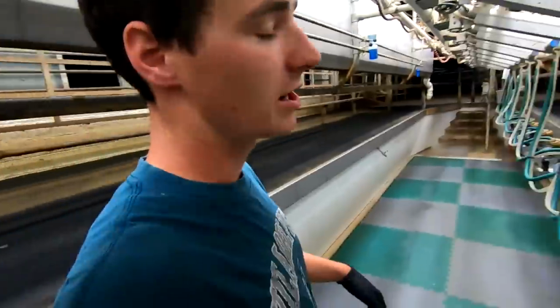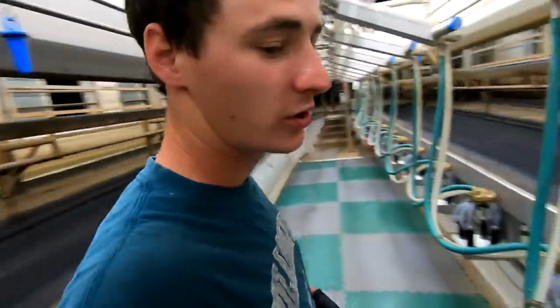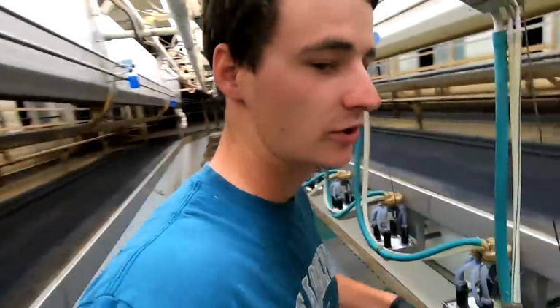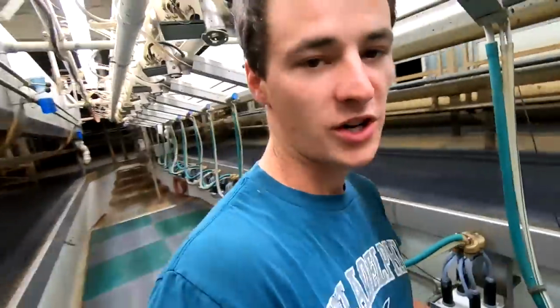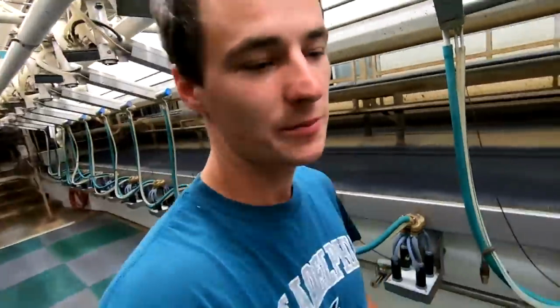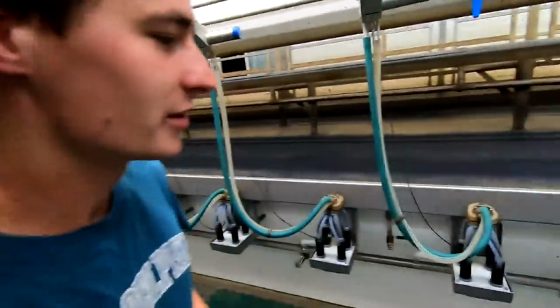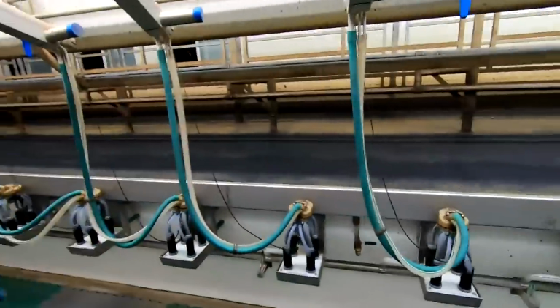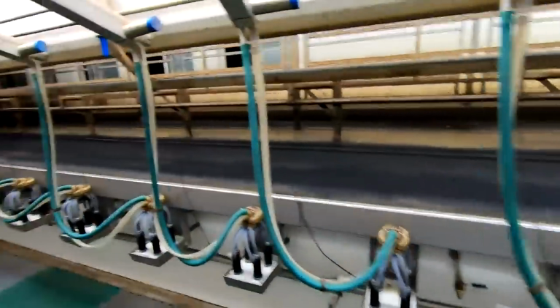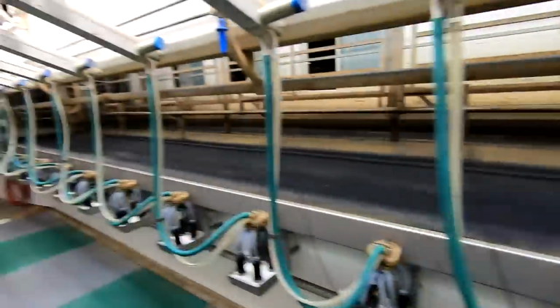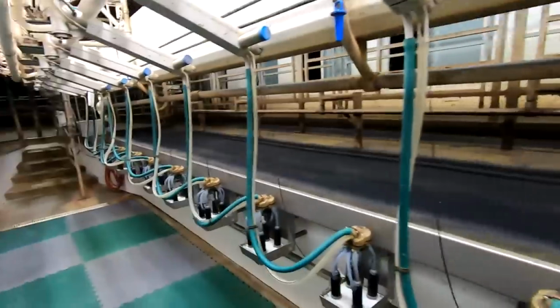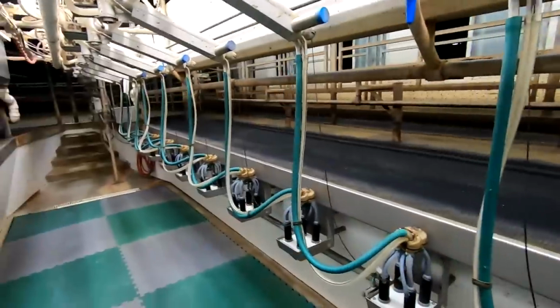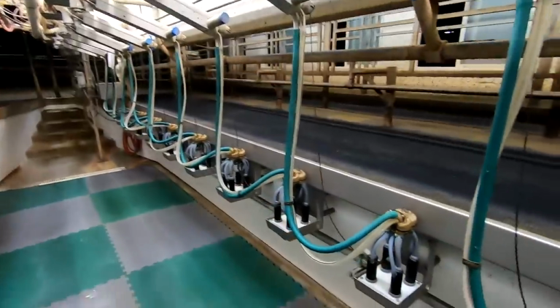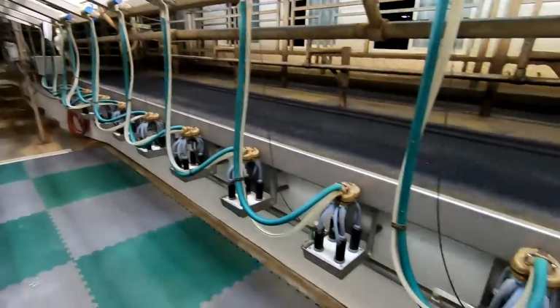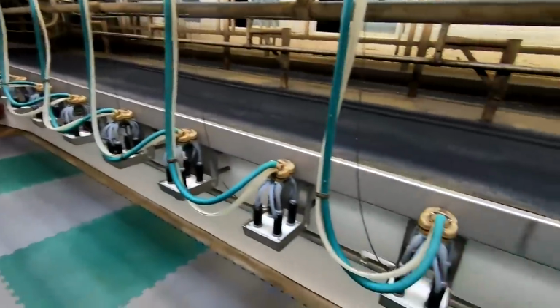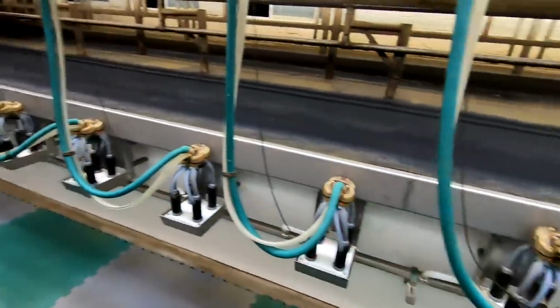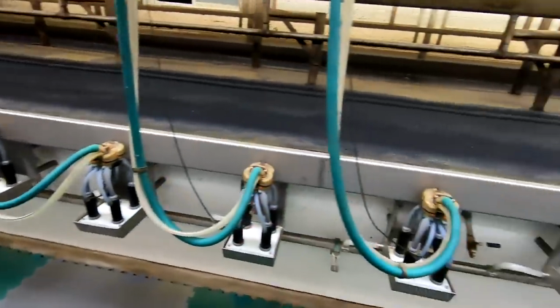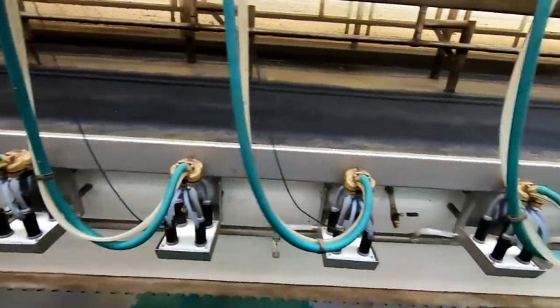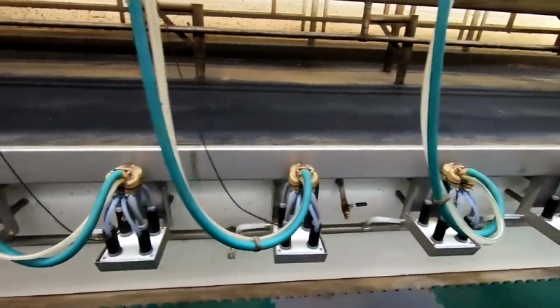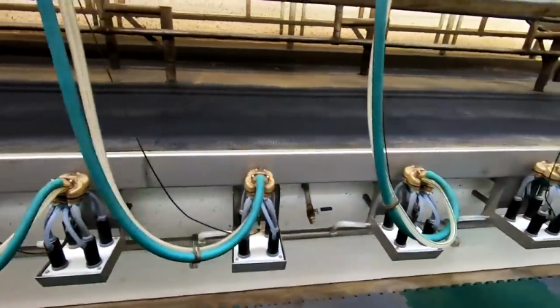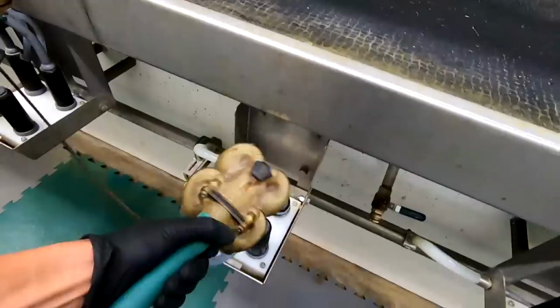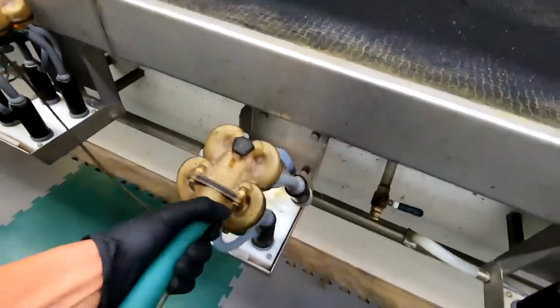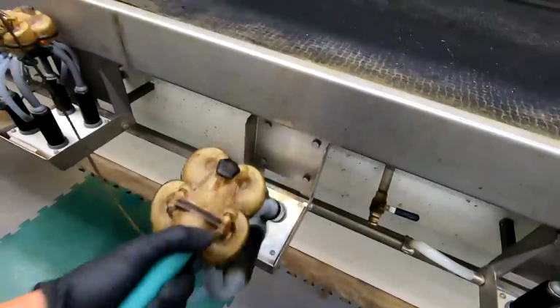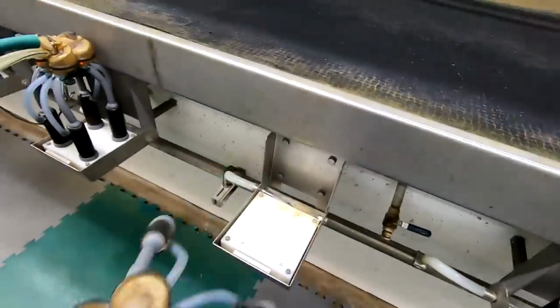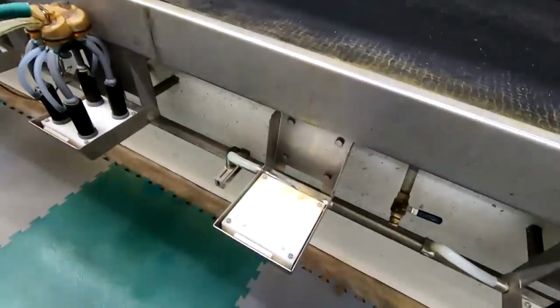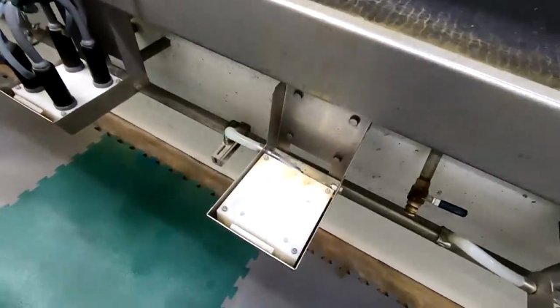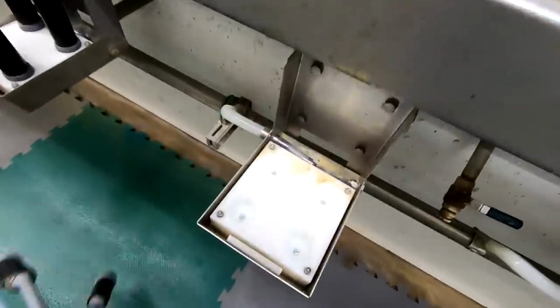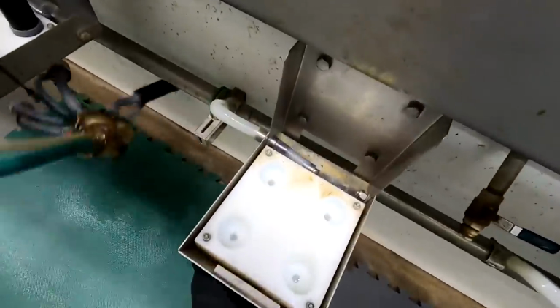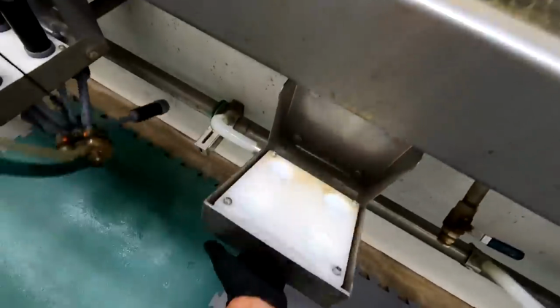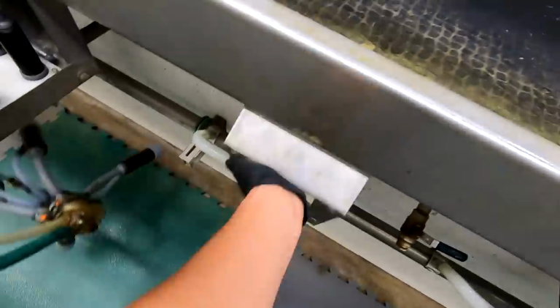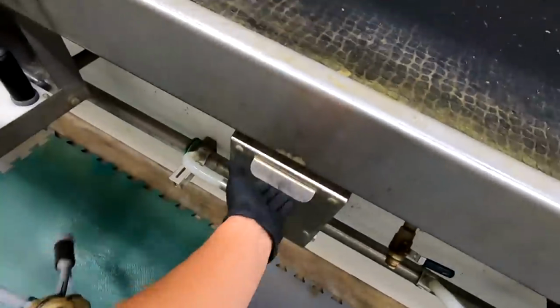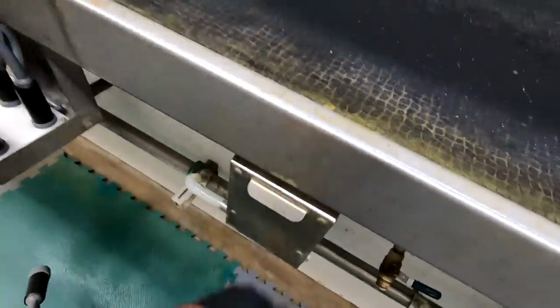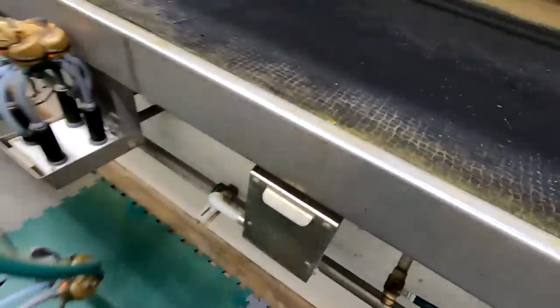Right now the milkers are in the wash cups since last night's milking. I'm going to go ahead and pull these out before I get started. Pull them out like this and then these actually close up nicely.